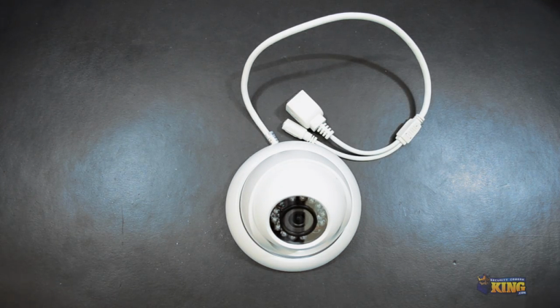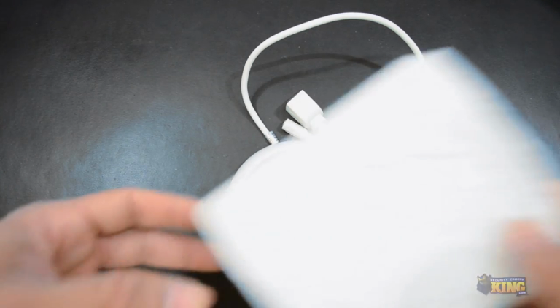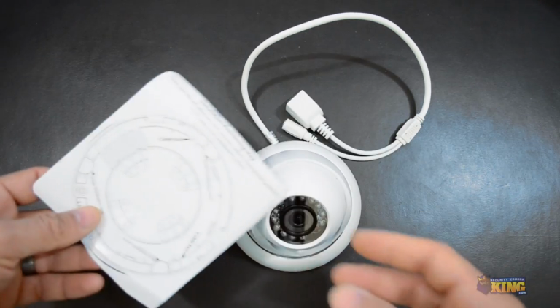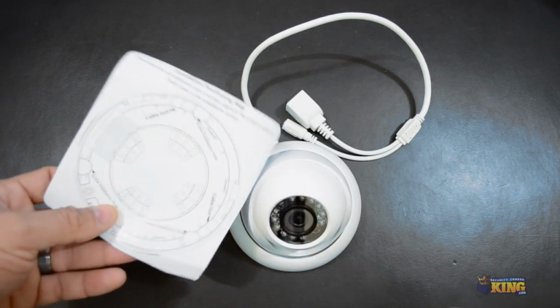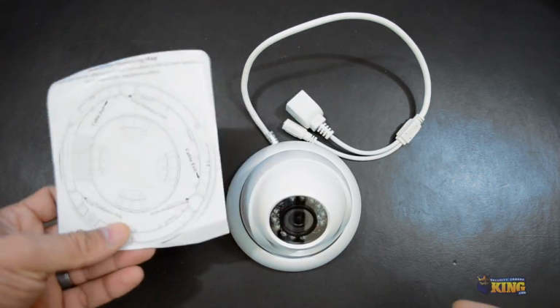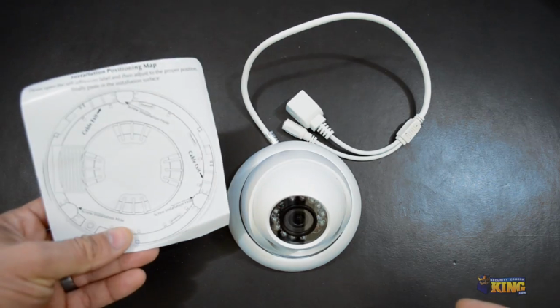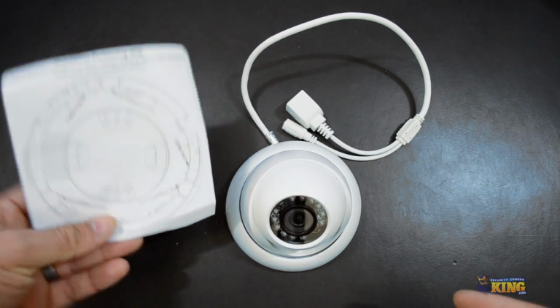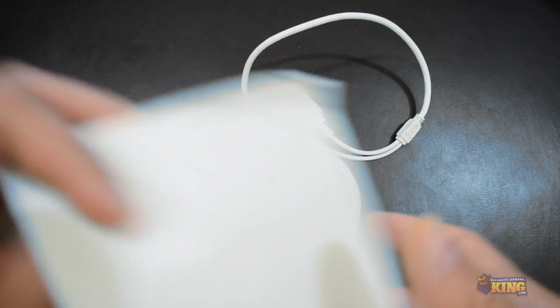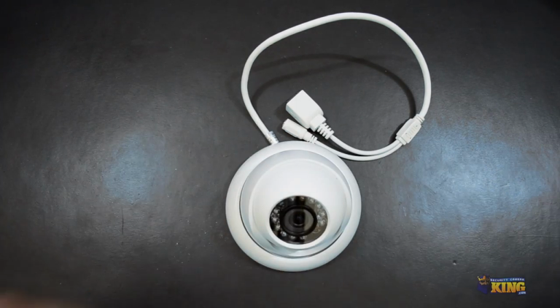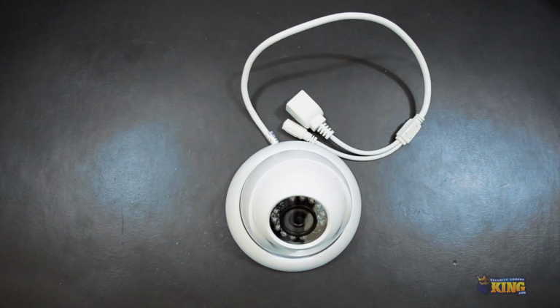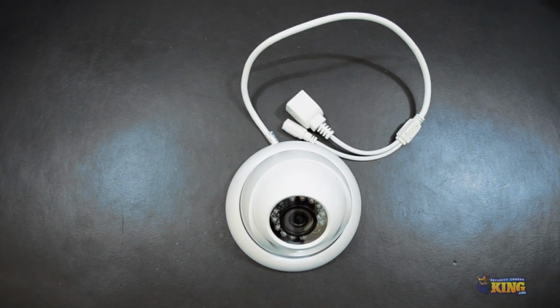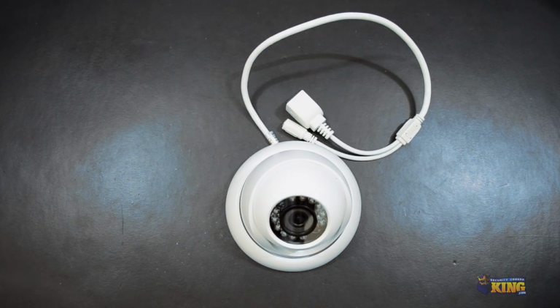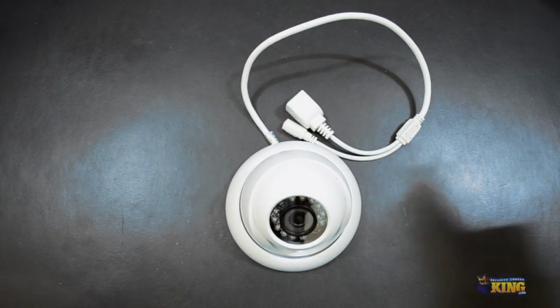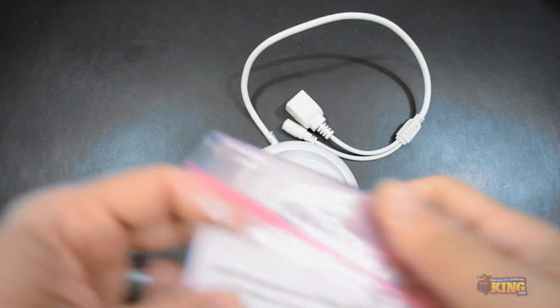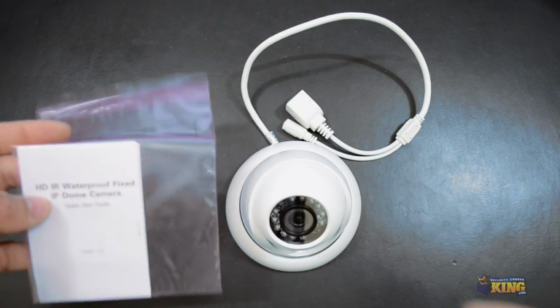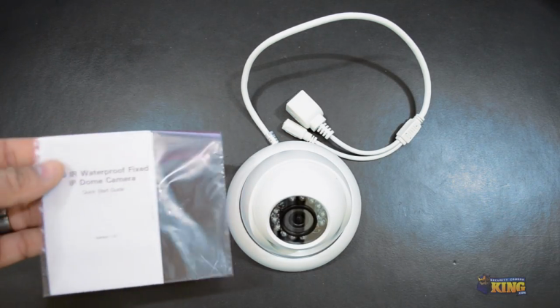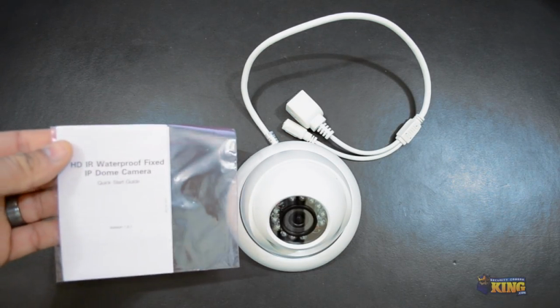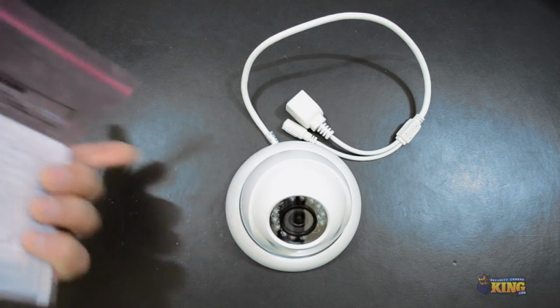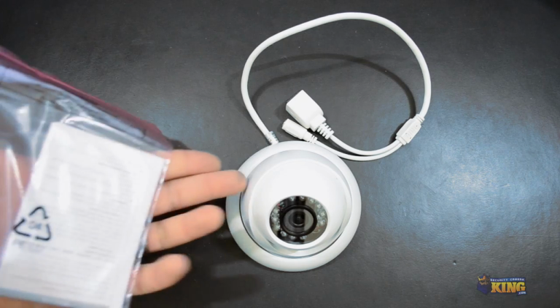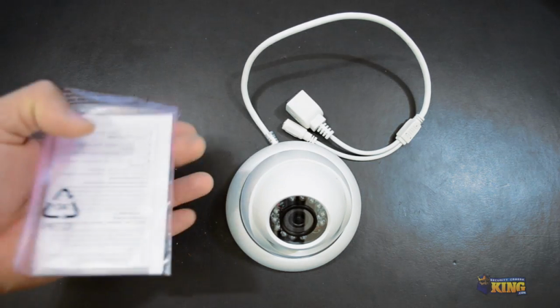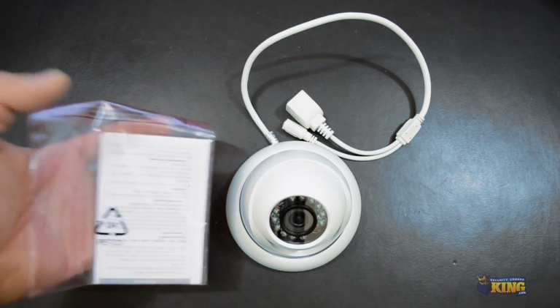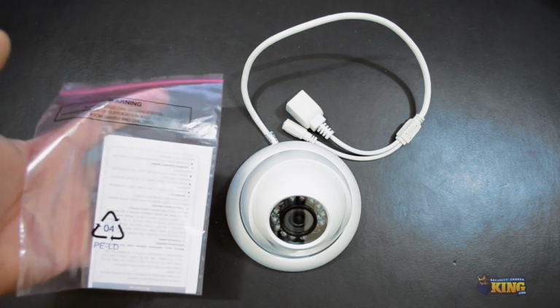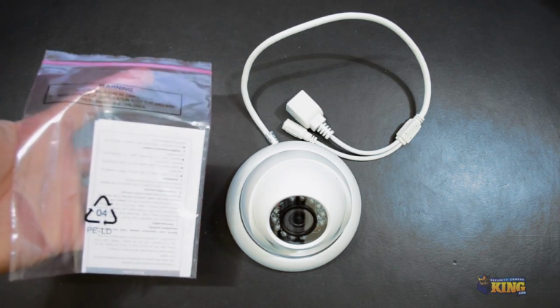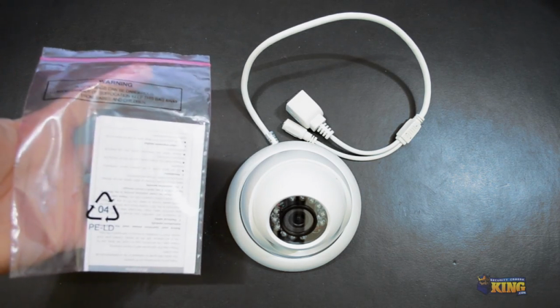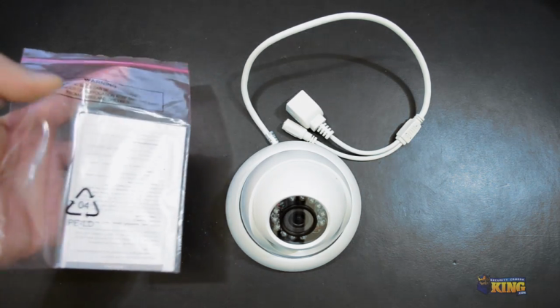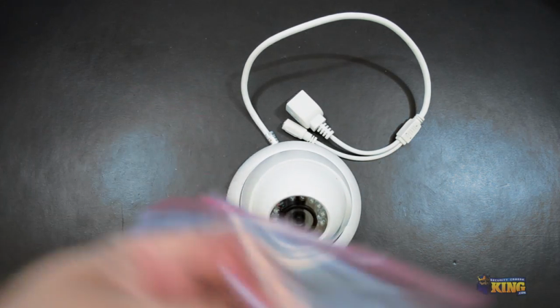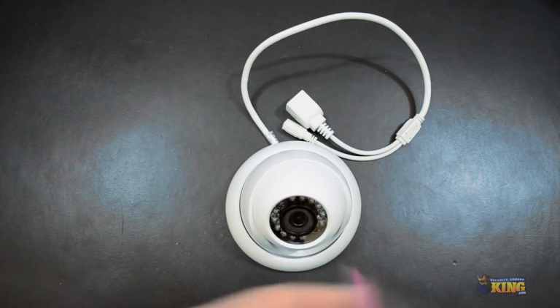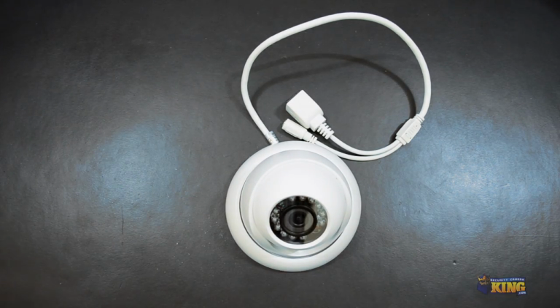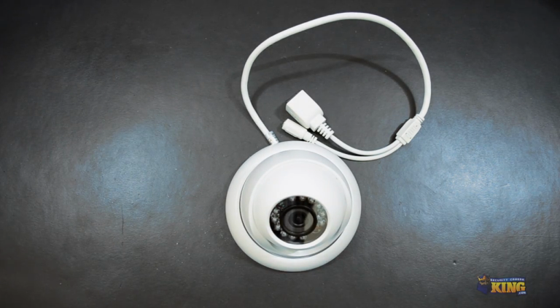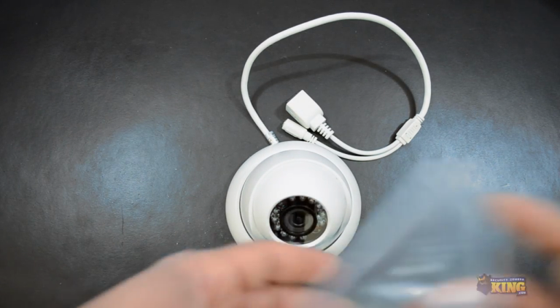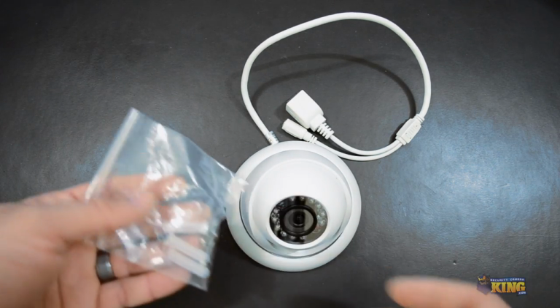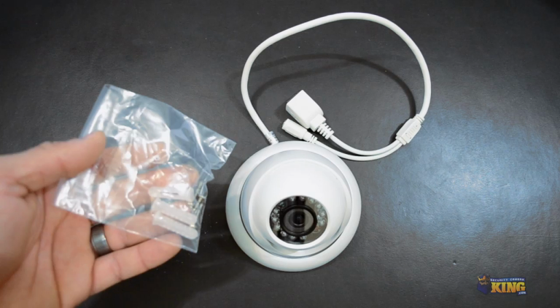You will have a pattern for you to mount the camera. You will have a quick sheet for you to see some of the features and how to access the camera, and the mounting screws.